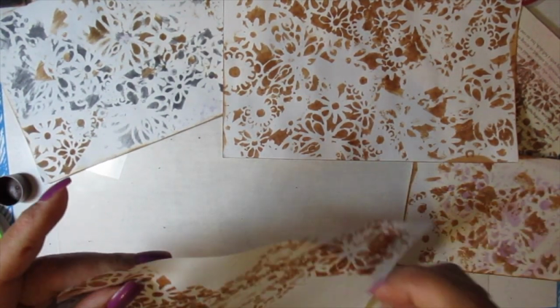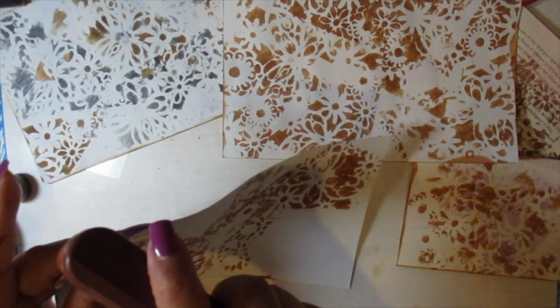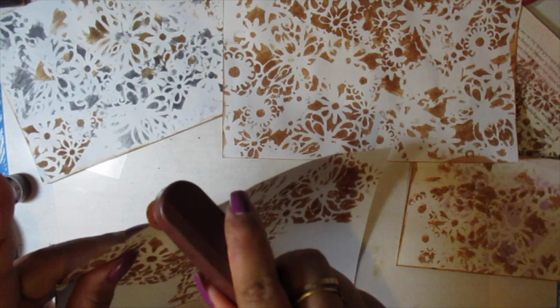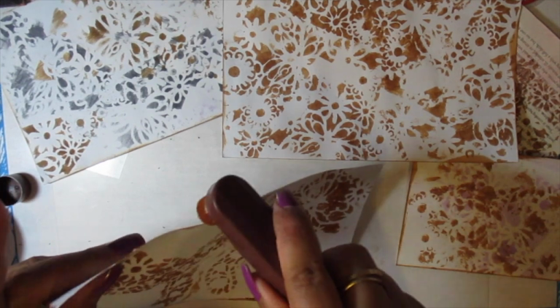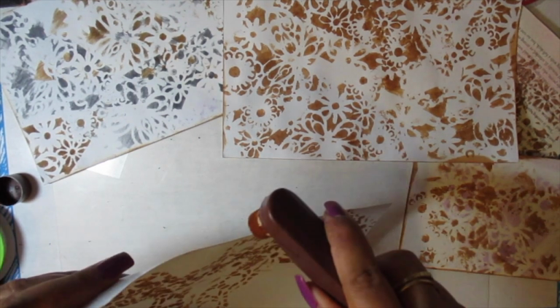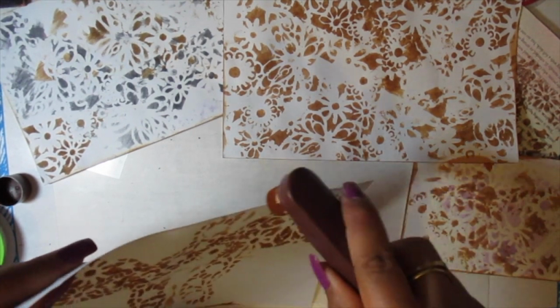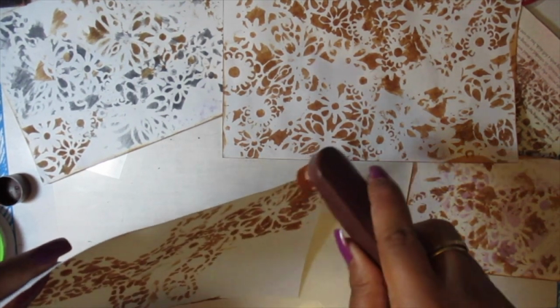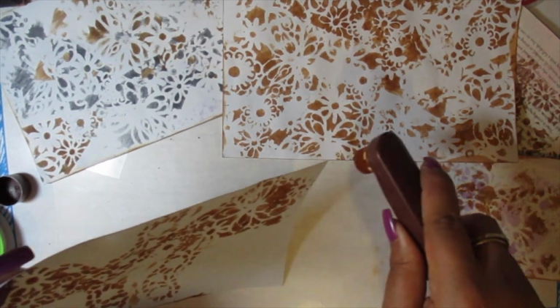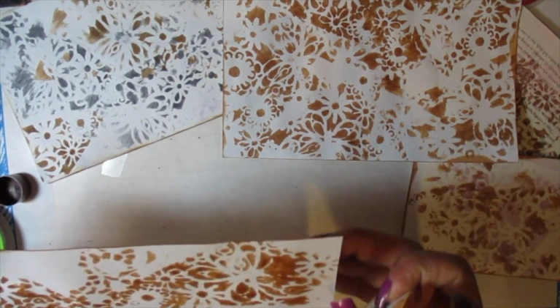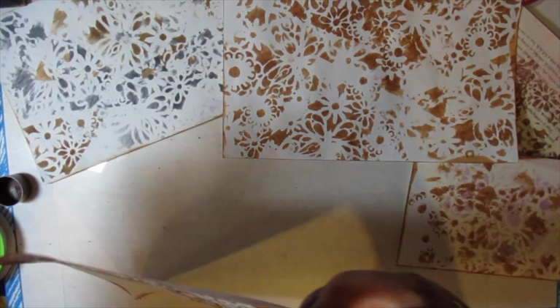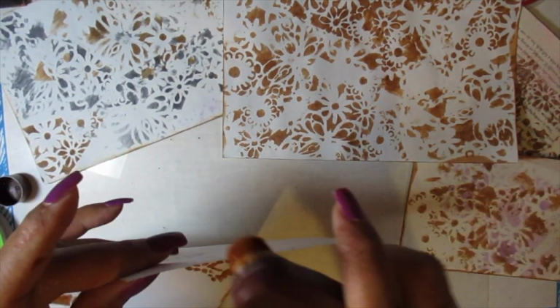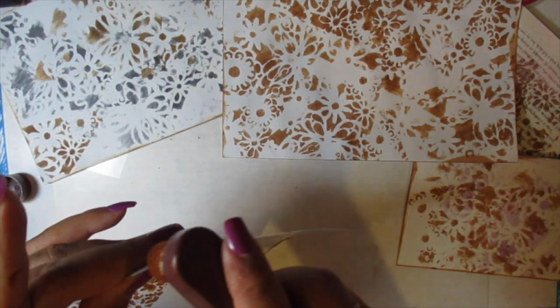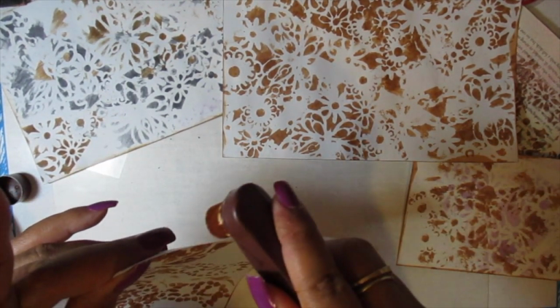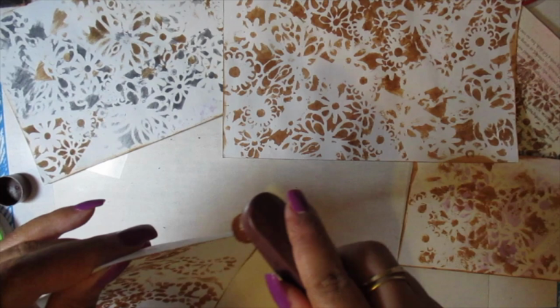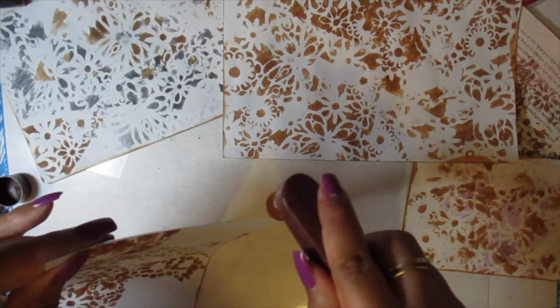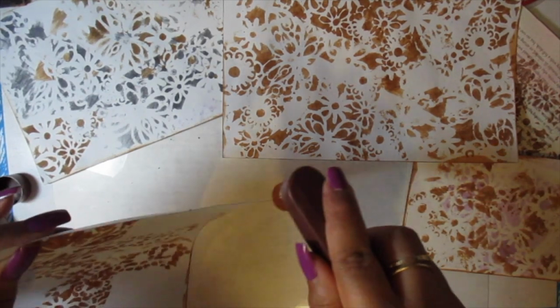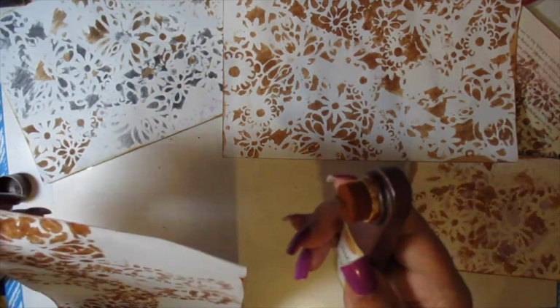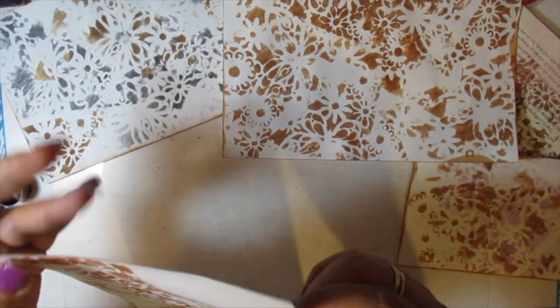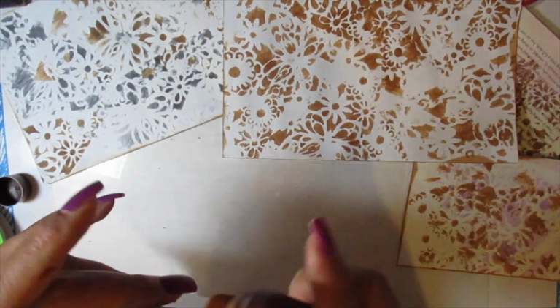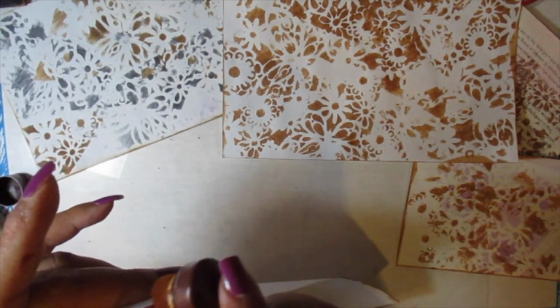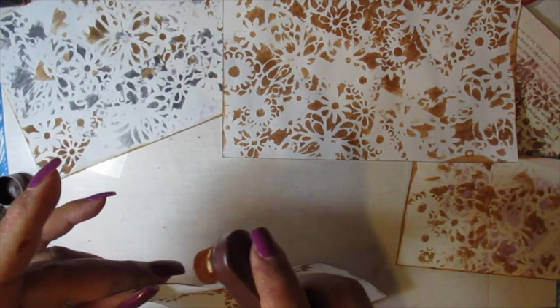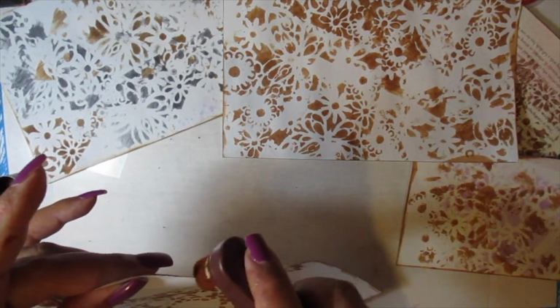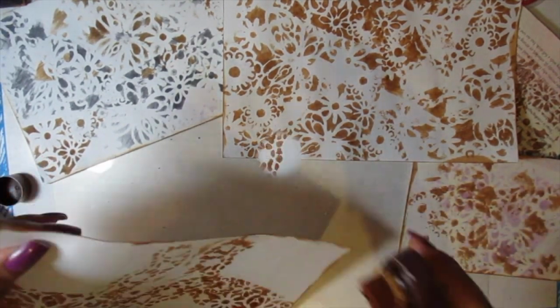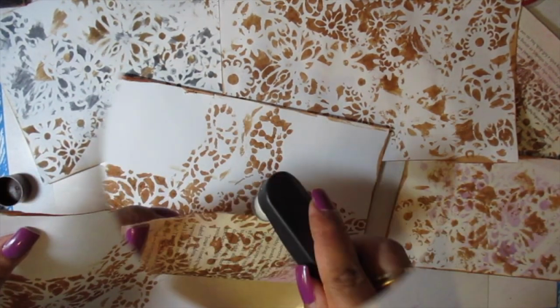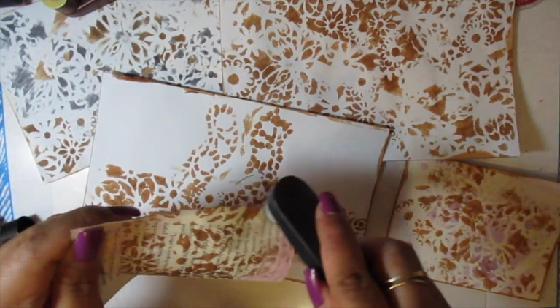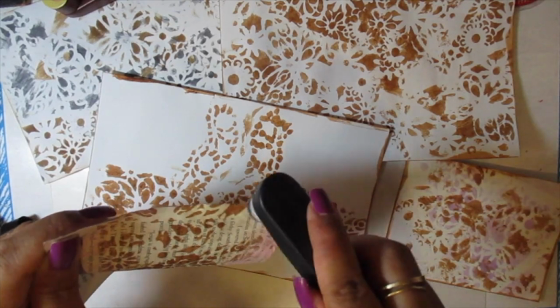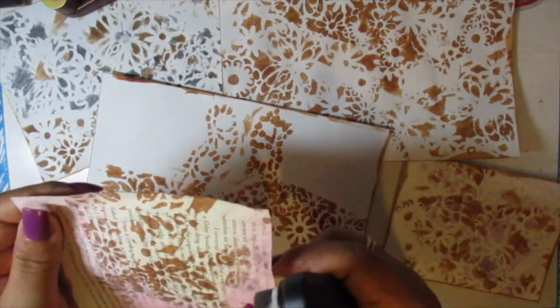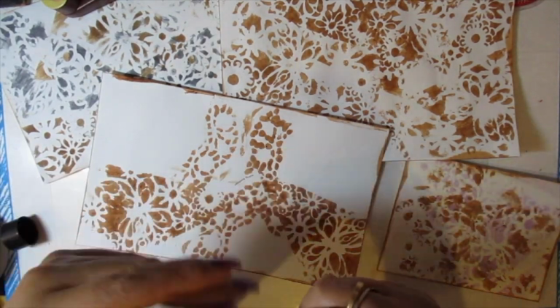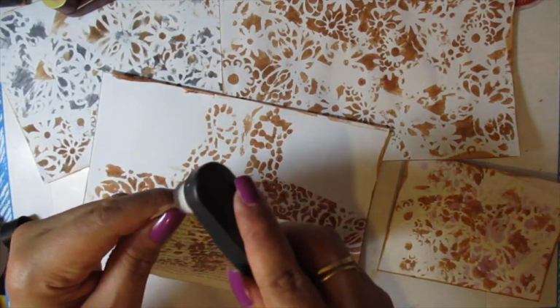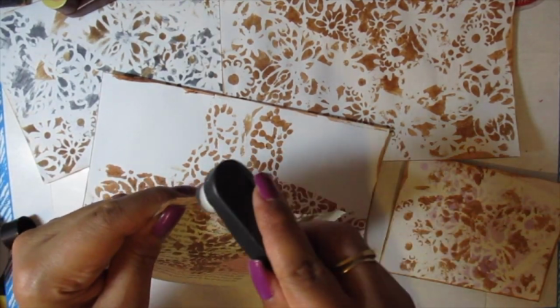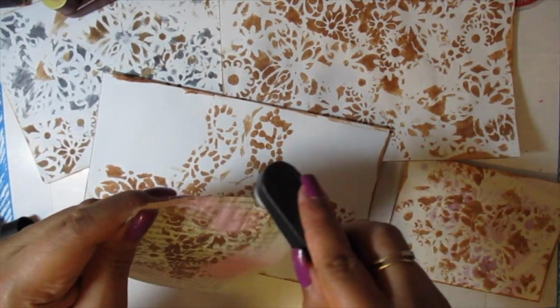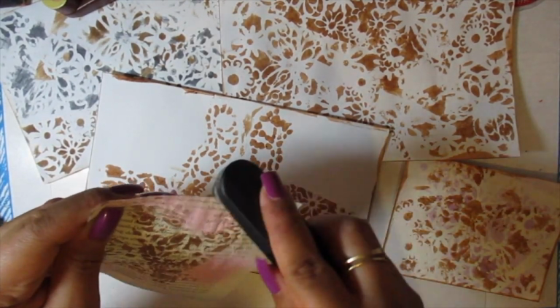If you can't run out to go get your Distress Stain, there is a good alternative, and it's fun too. You could also just distress your book pages with it.